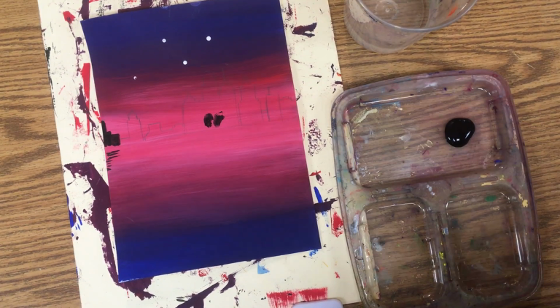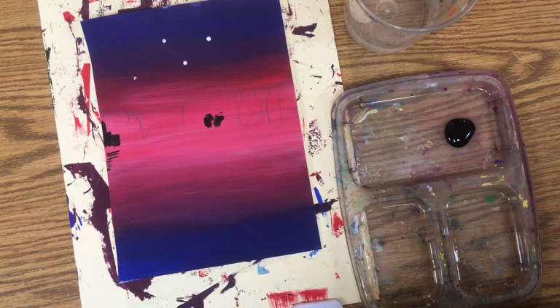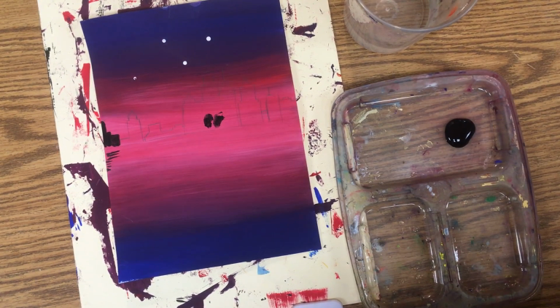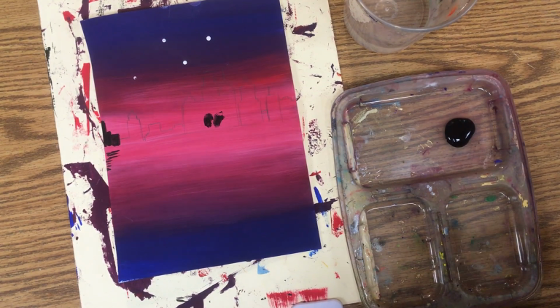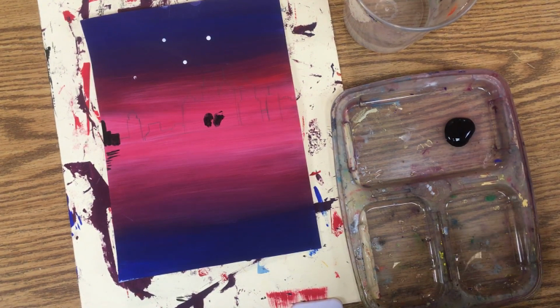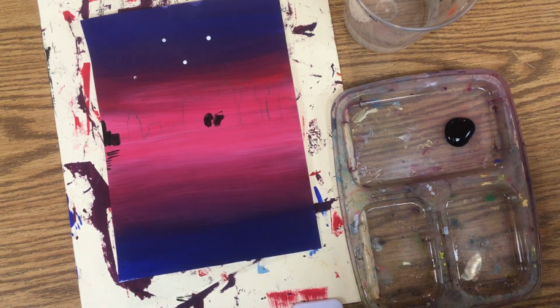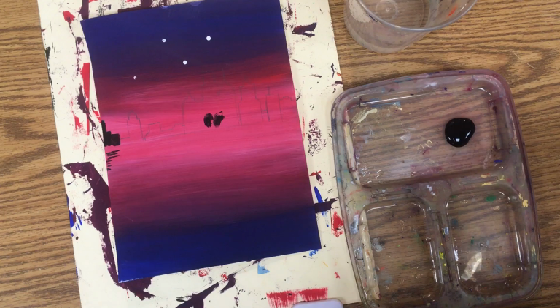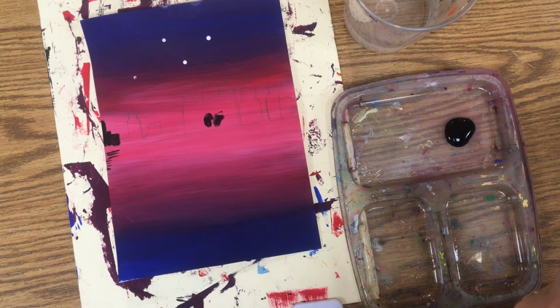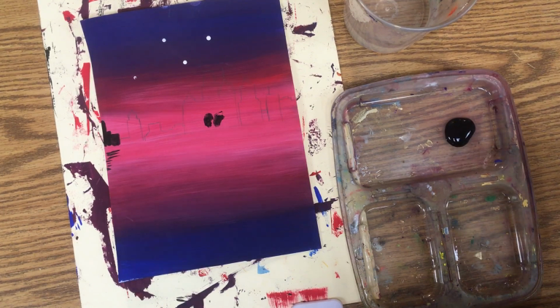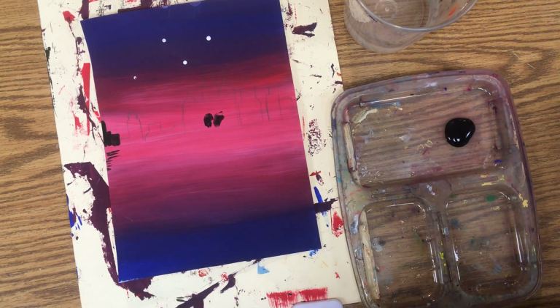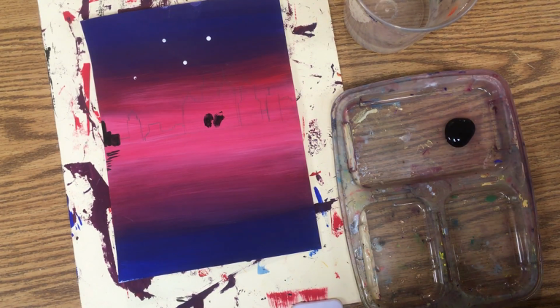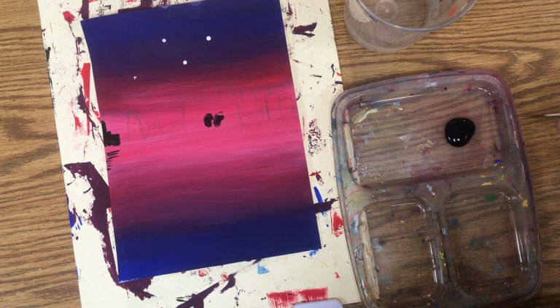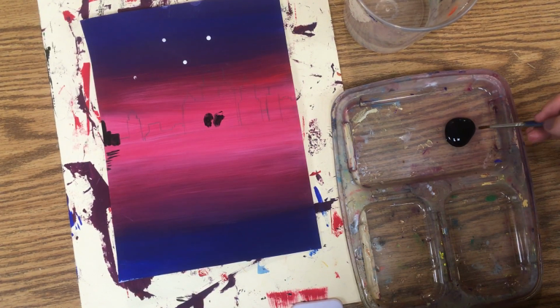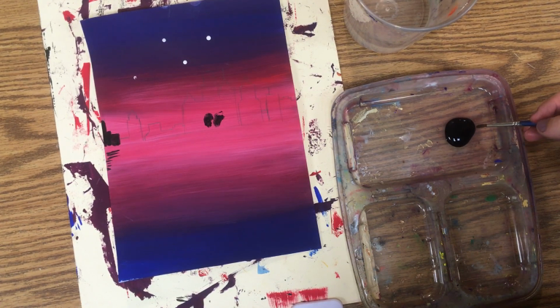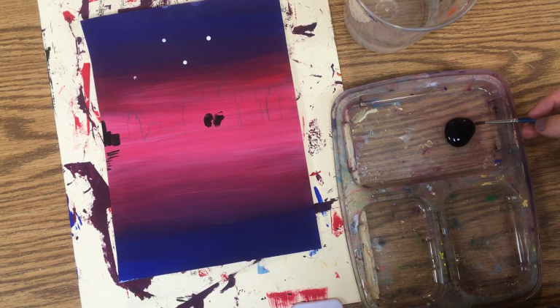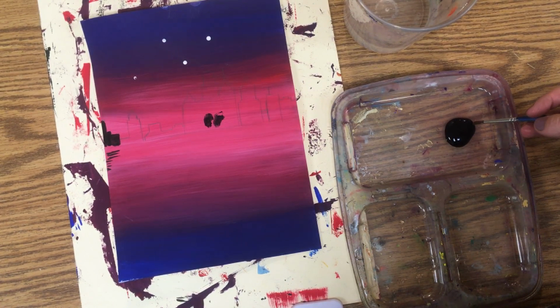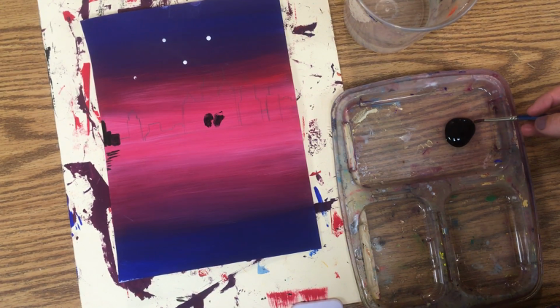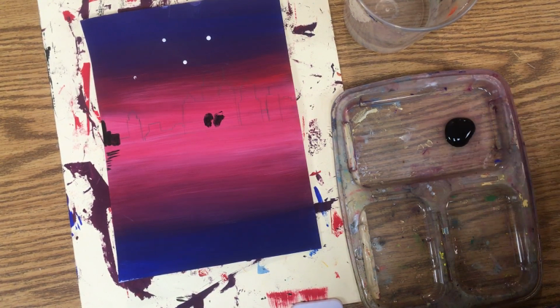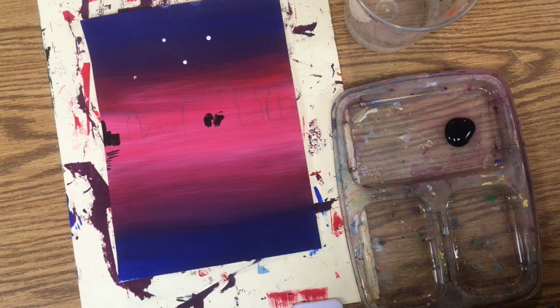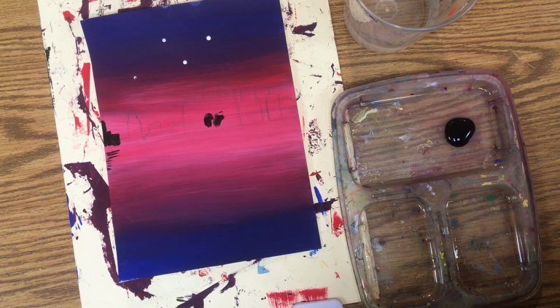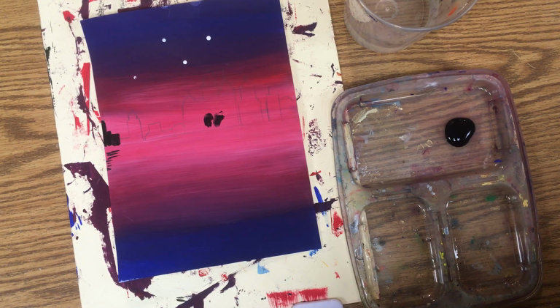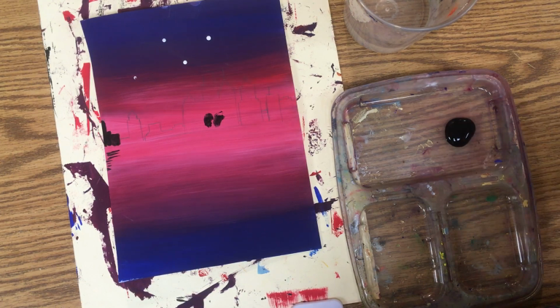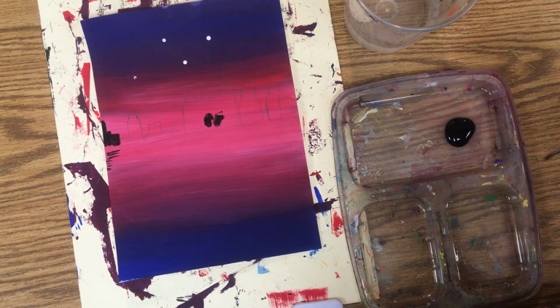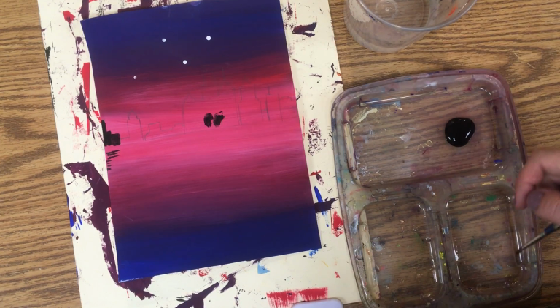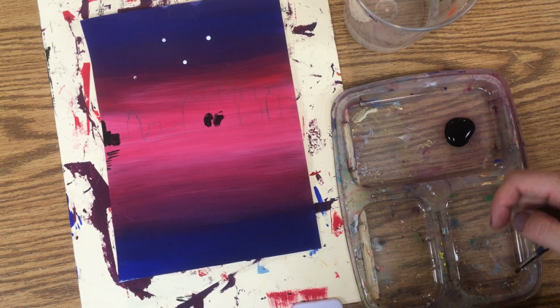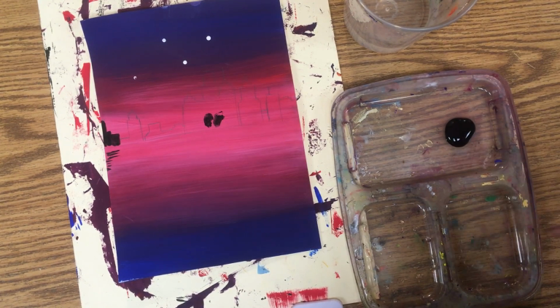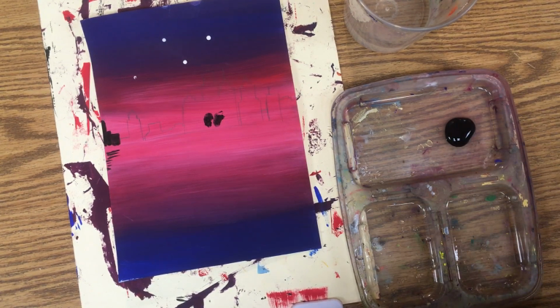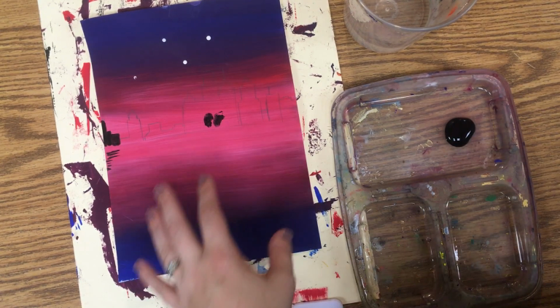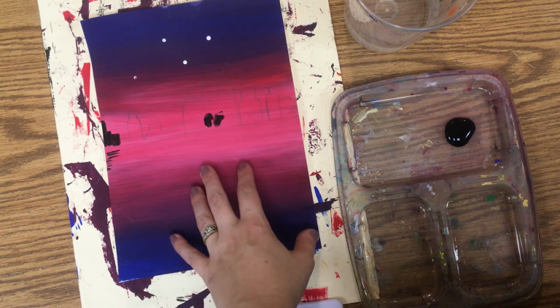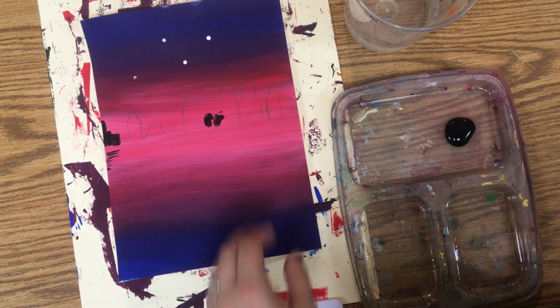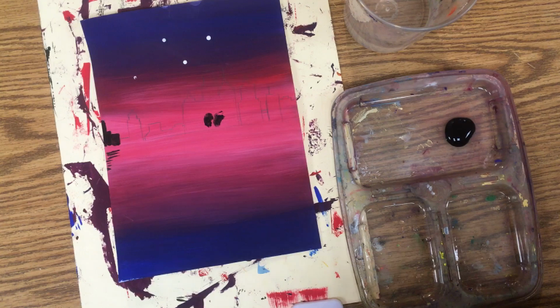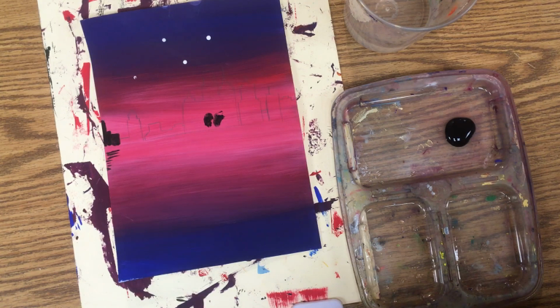Today we're going to be painting our silhouettes. We're only using black for our silhouettes. The first thing you should do is have your paper on top of your messy mat.